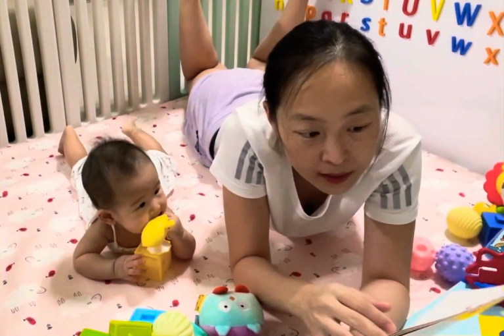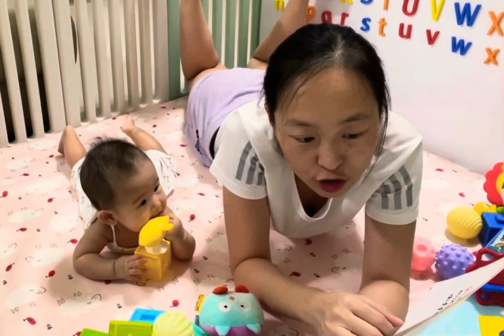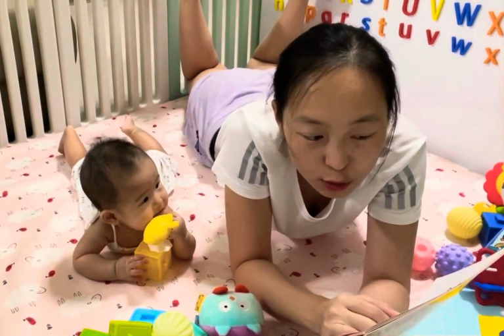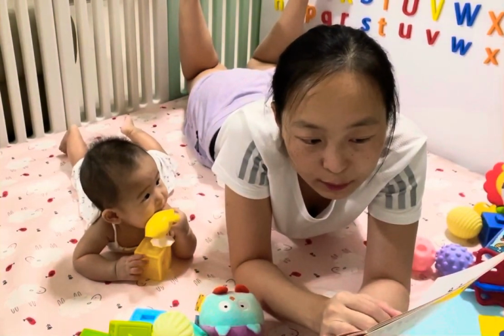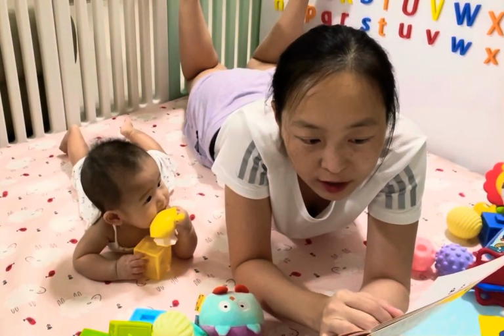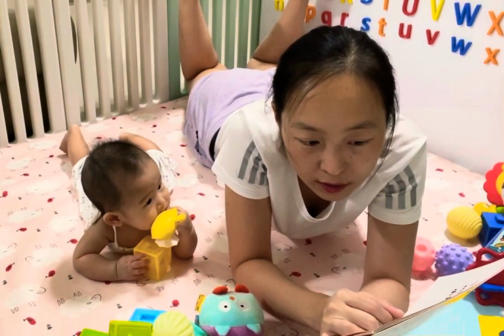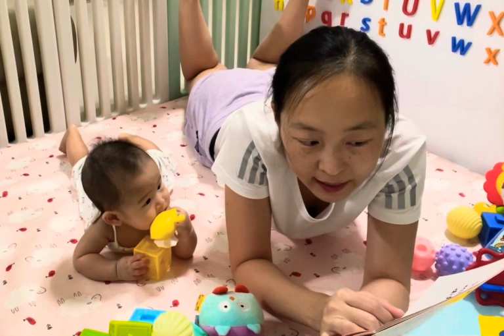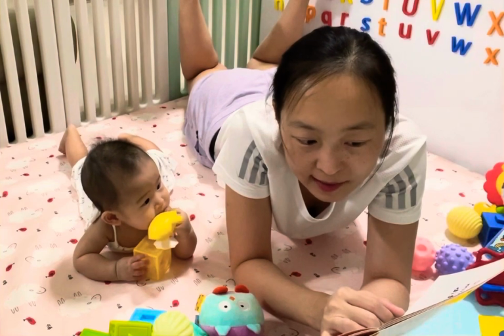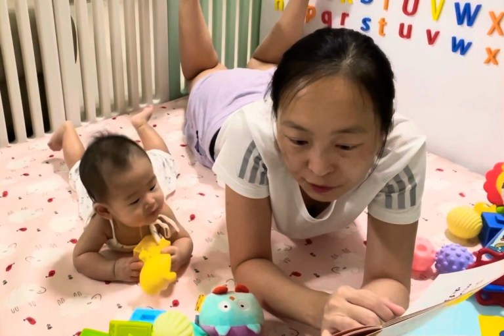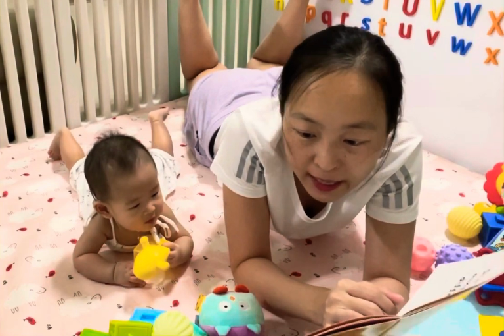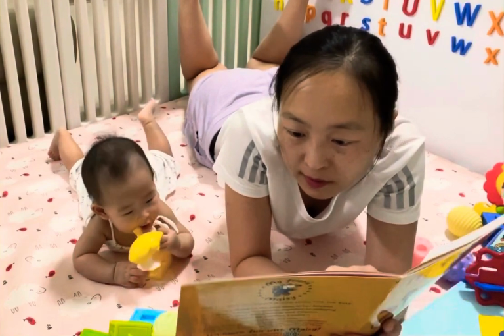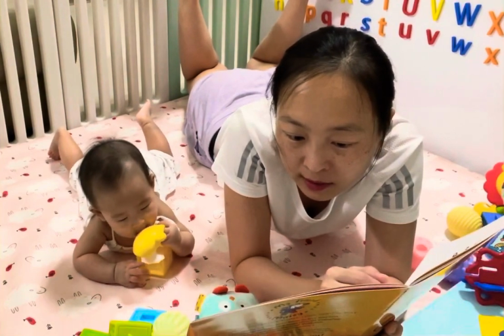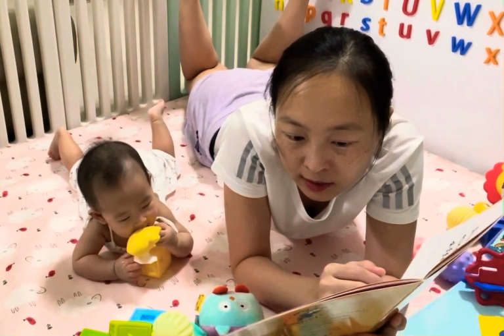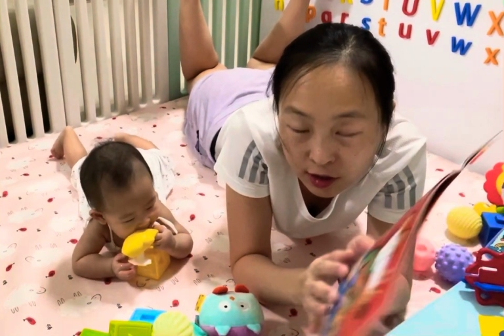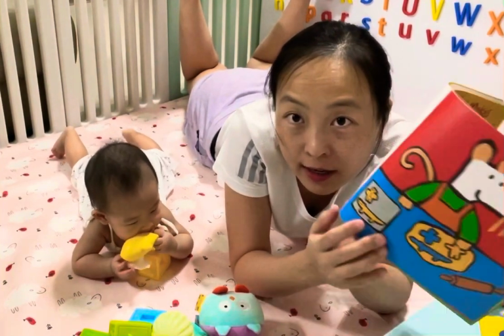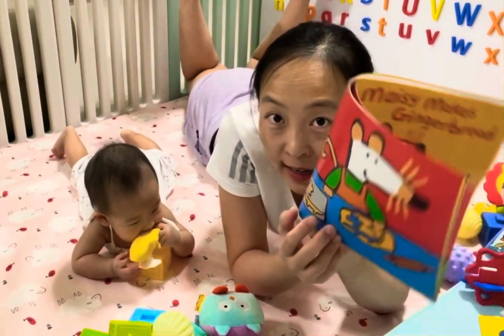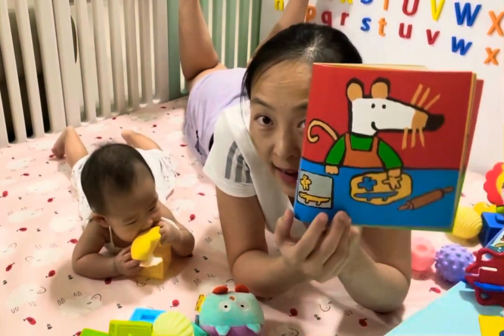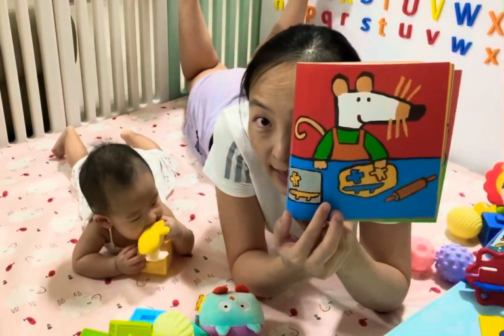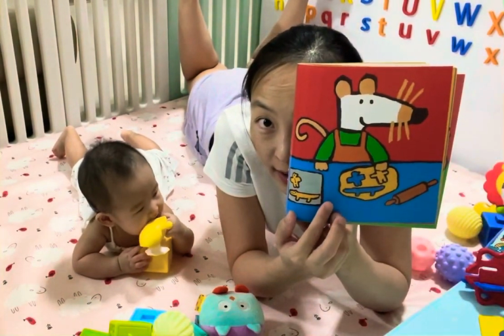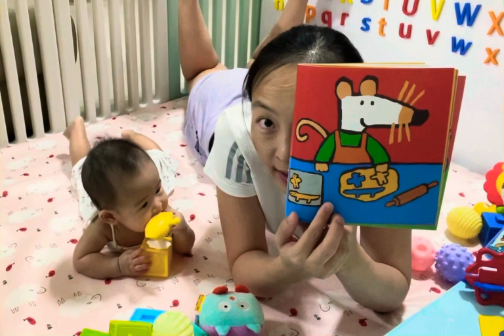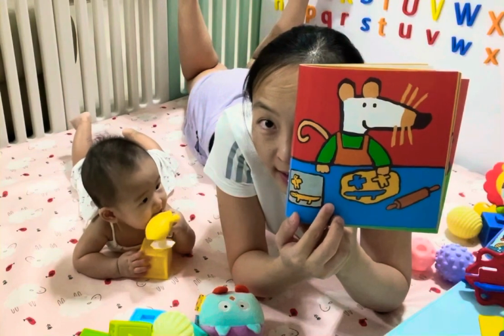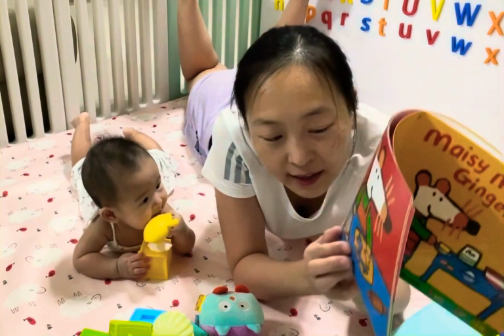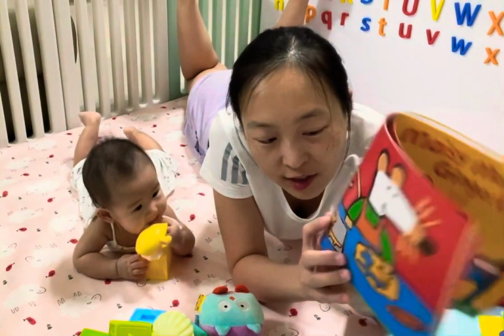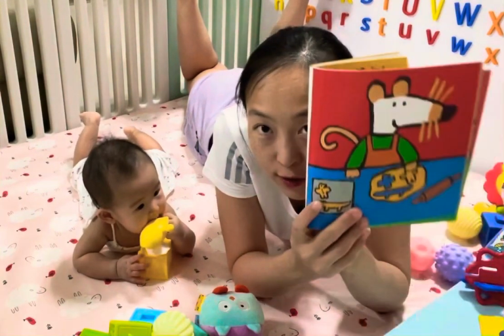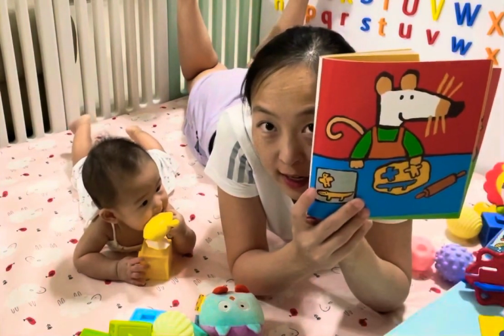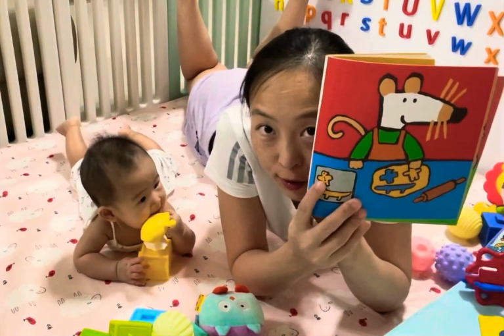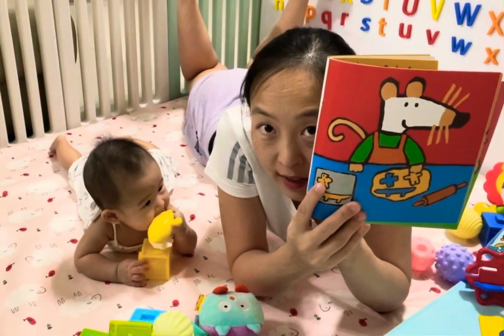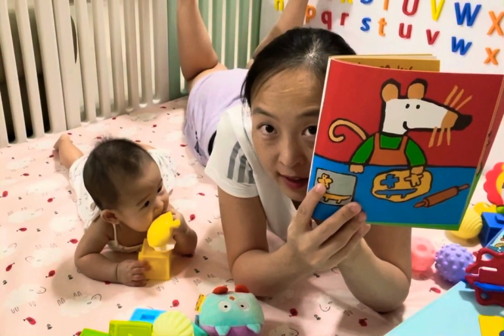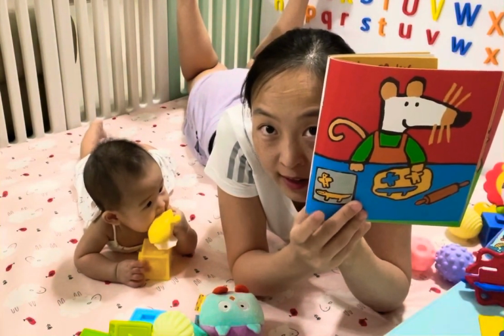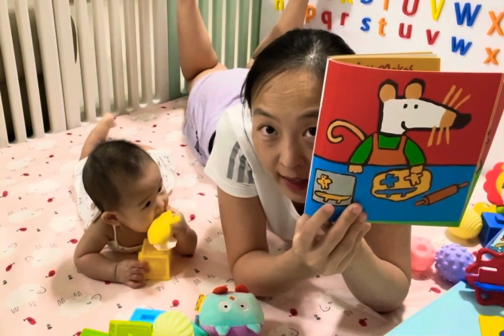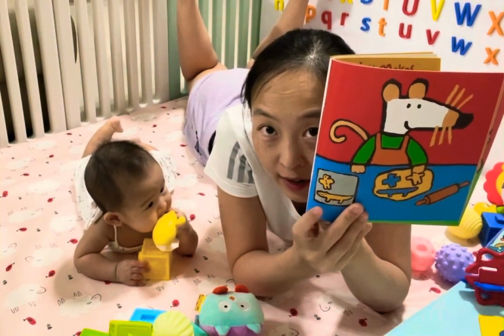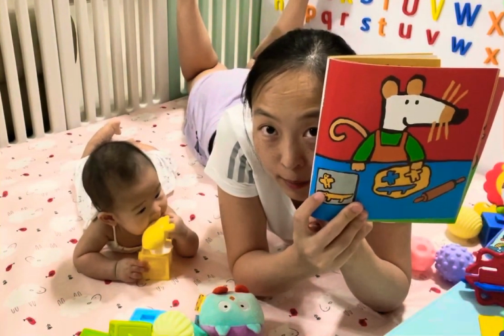She rolls out the mixture and cuts different shapes. She's got an alligator and she's also got a bird. Alligator and bird.